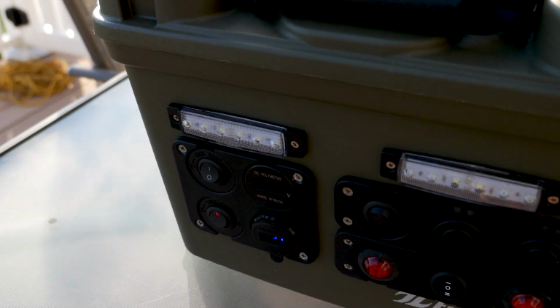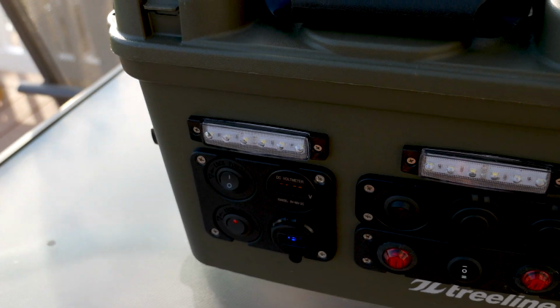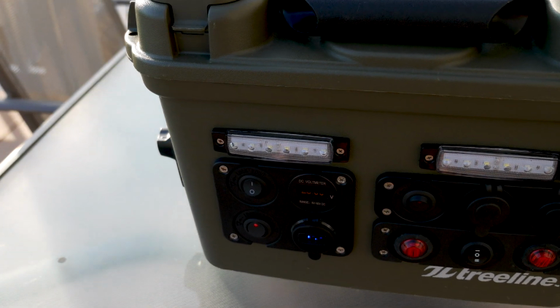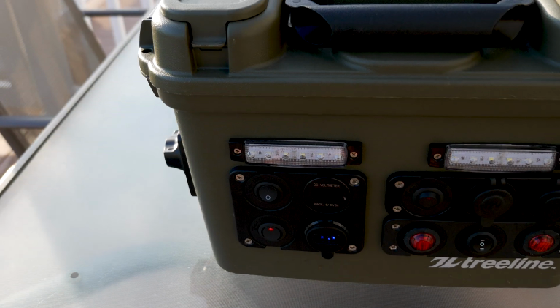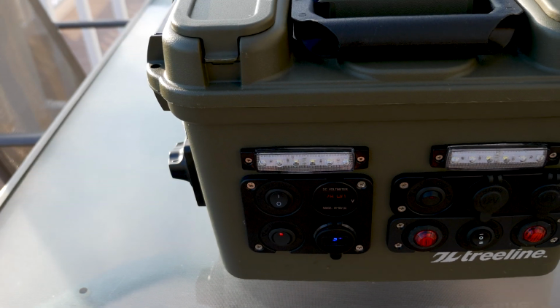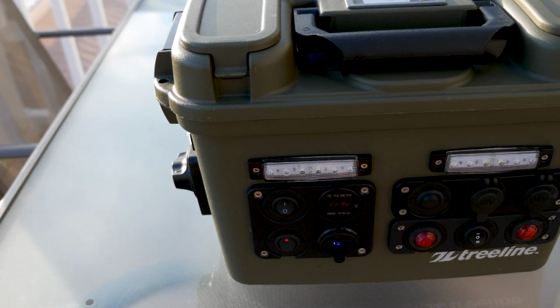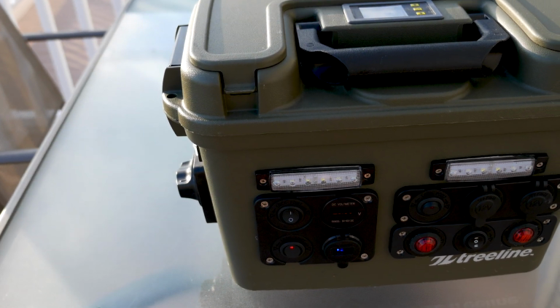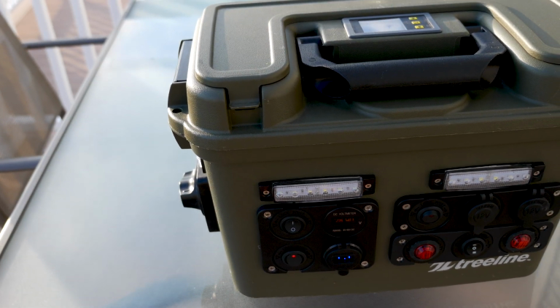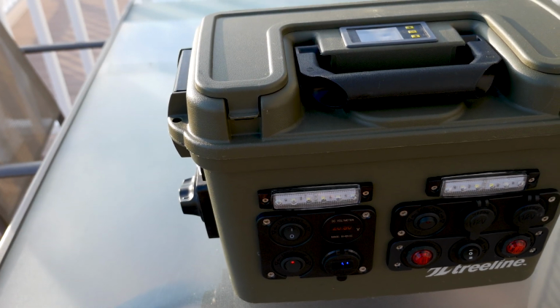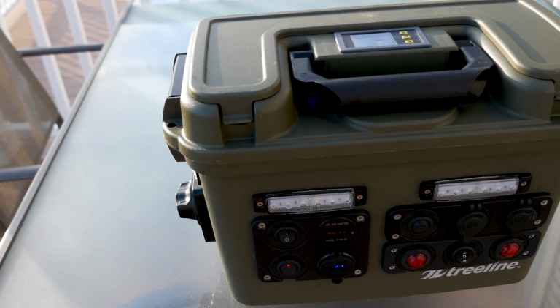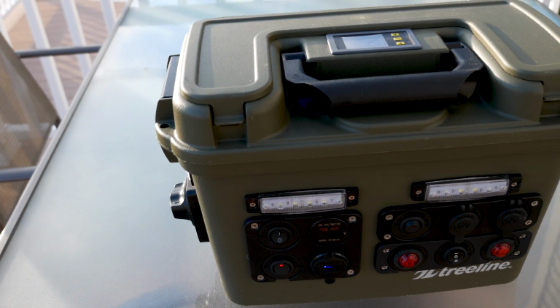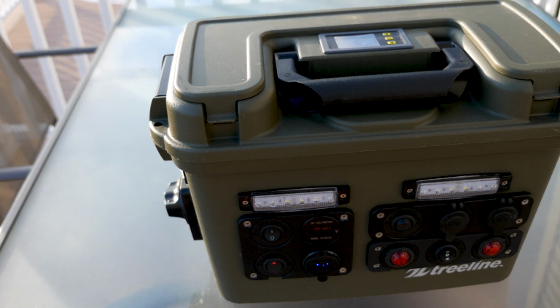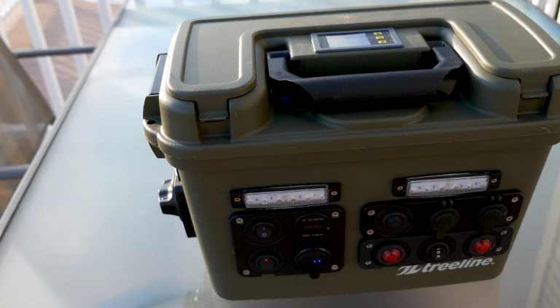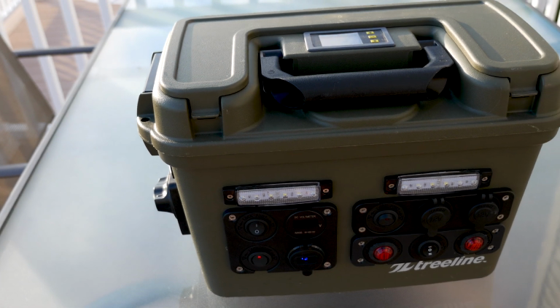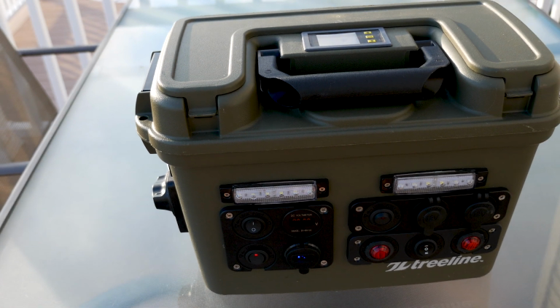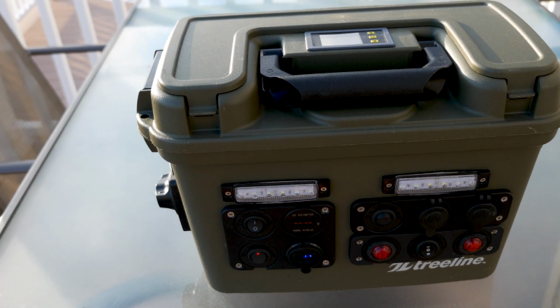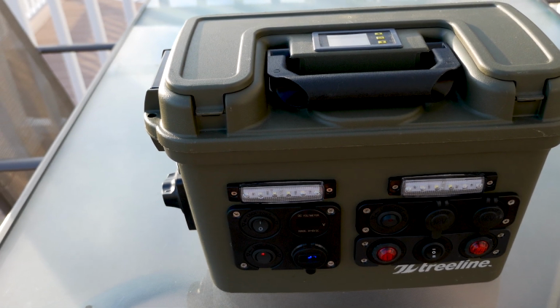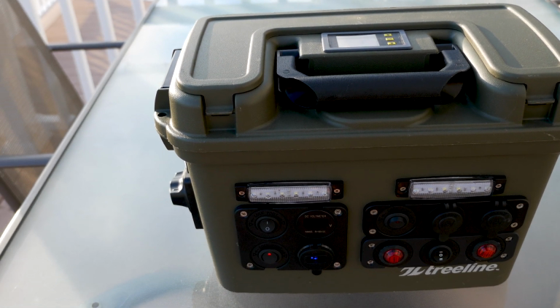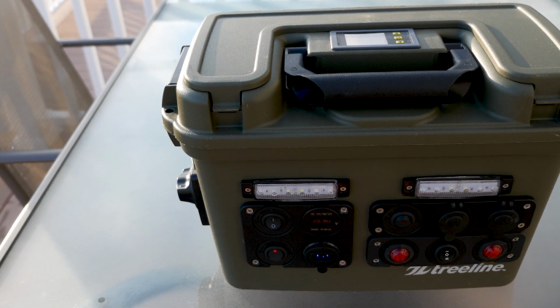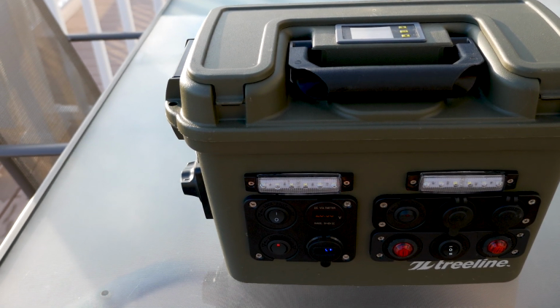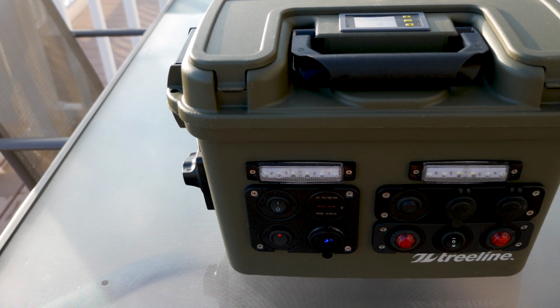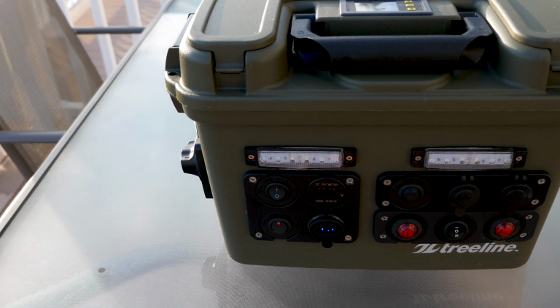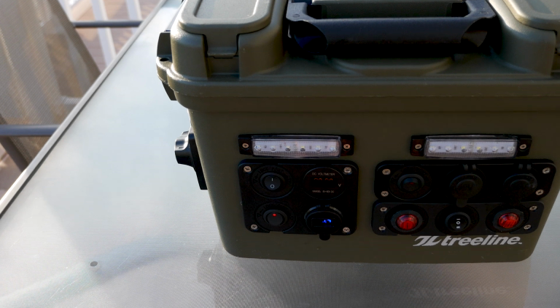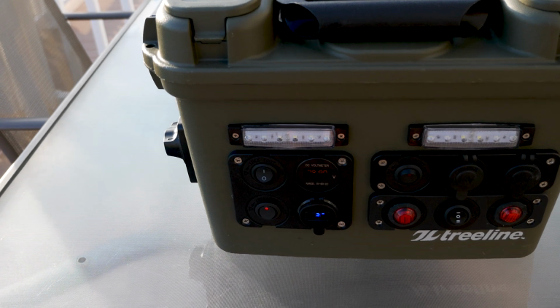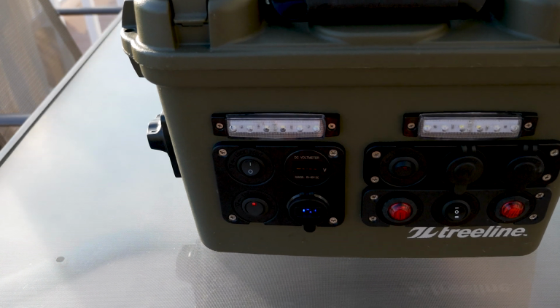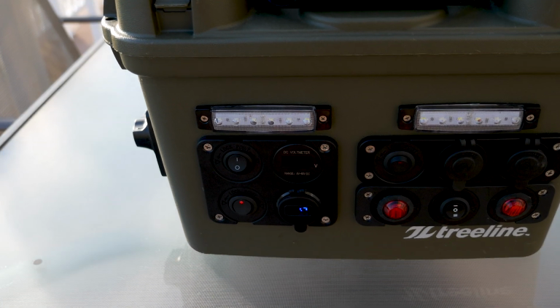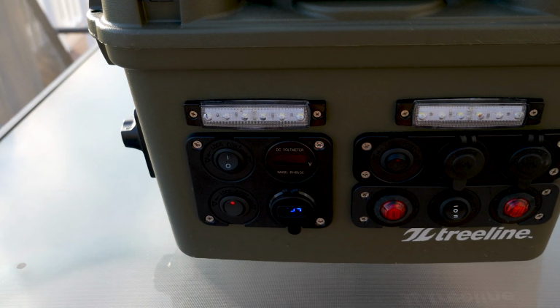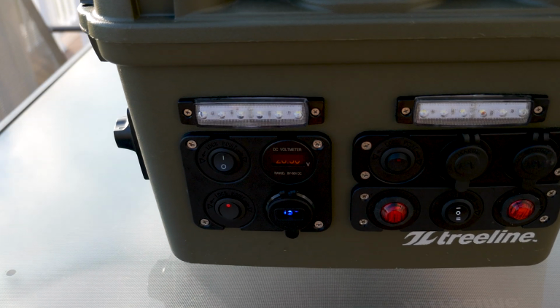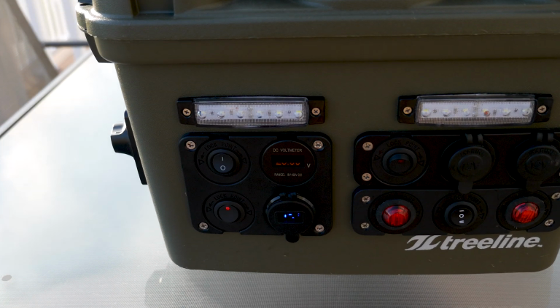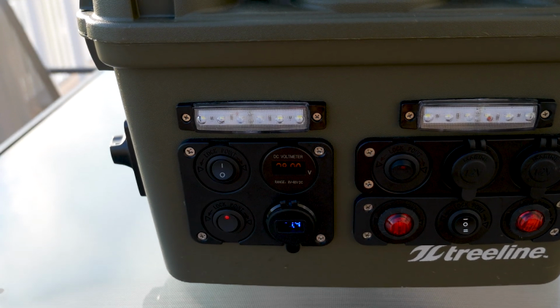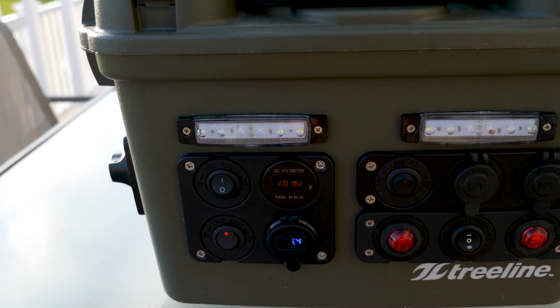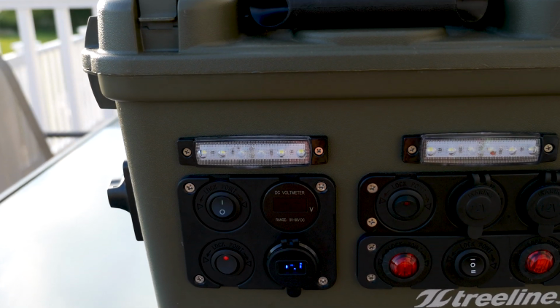Alright guys, very pleased with the new battery install for the 2.0 mod here in my storage box. Thanks for checking this out. I may have one more design change — I may consider adding a couple small cooling fans on the 12 volt side for the box. I'll see if I need that as we test the box out in the near future.